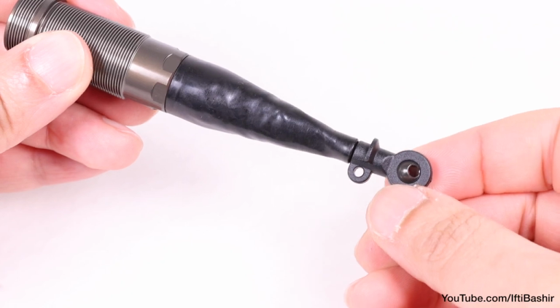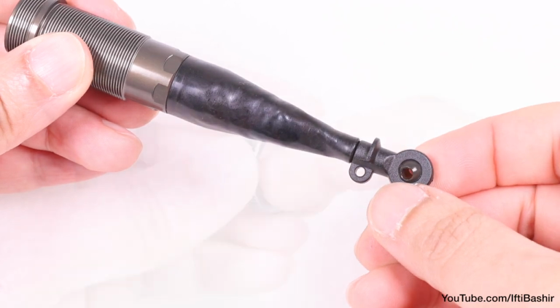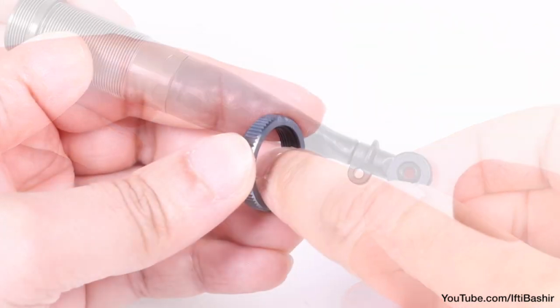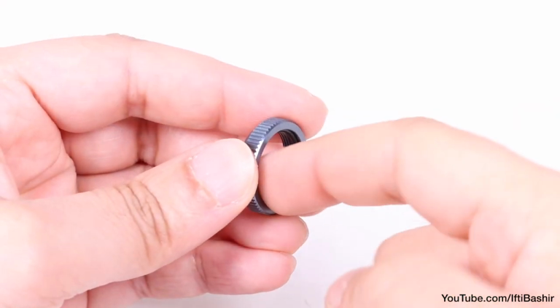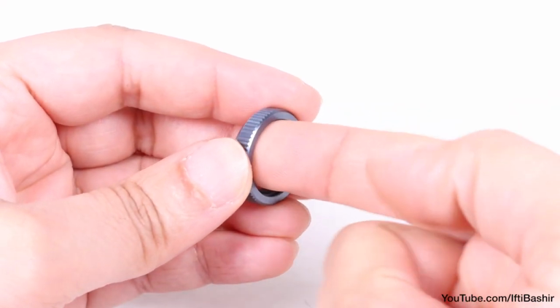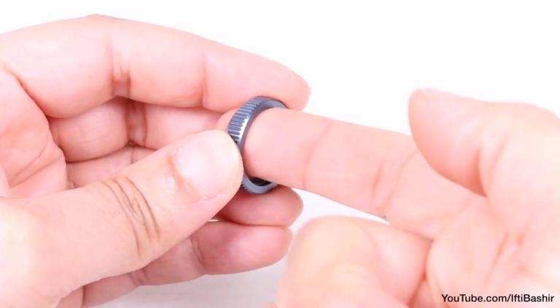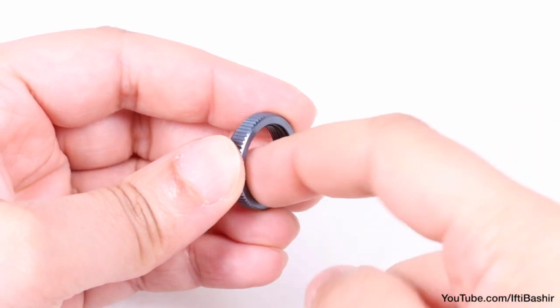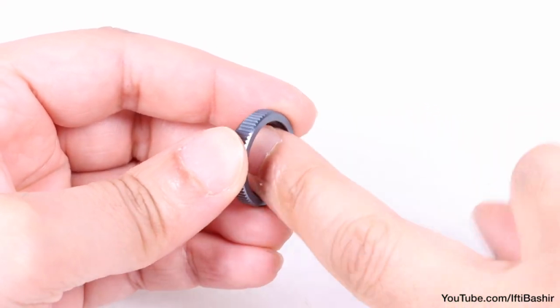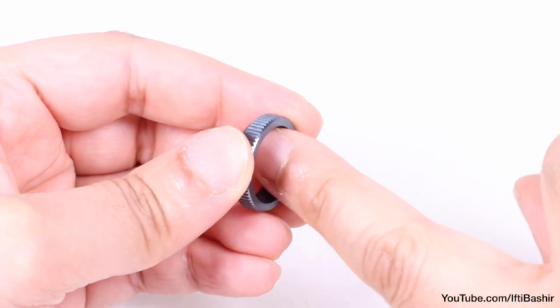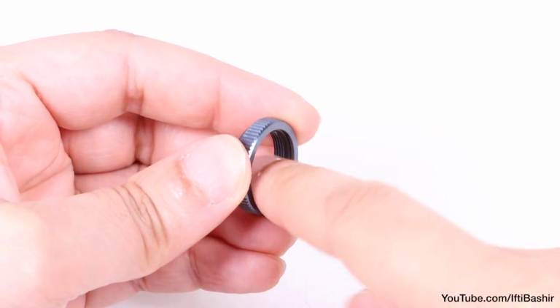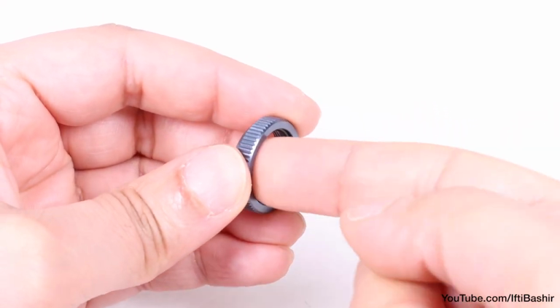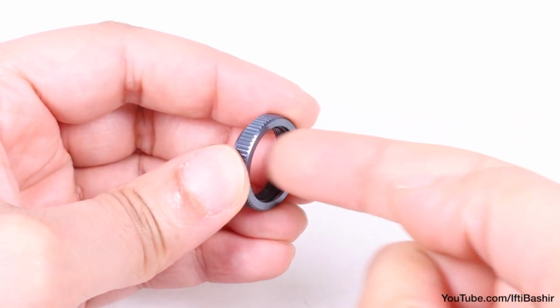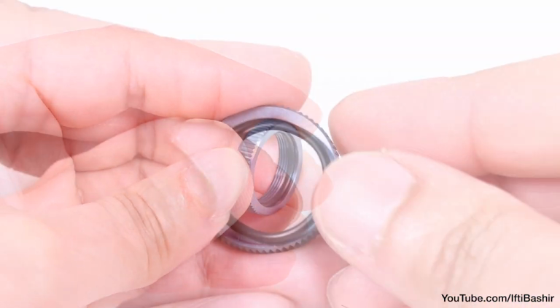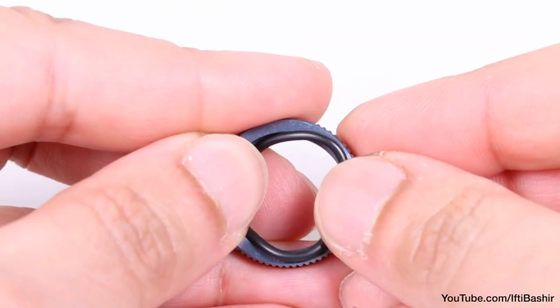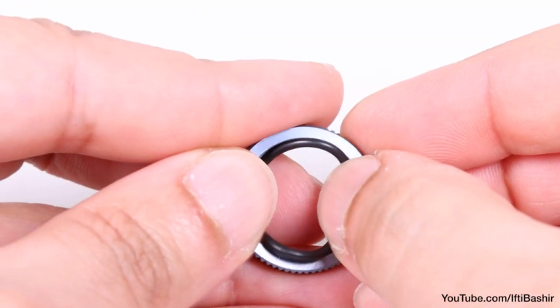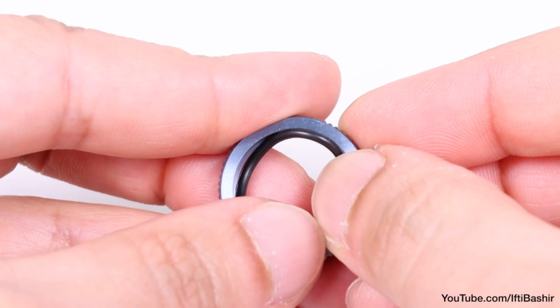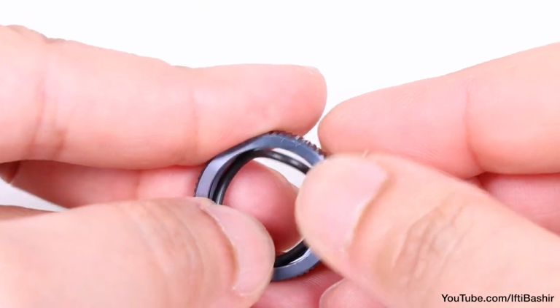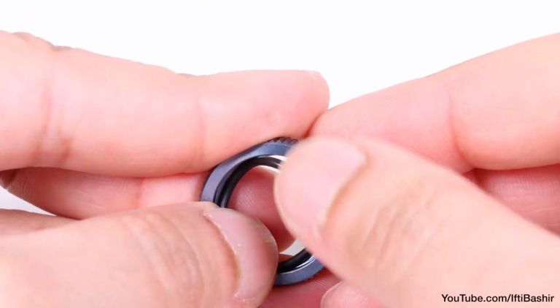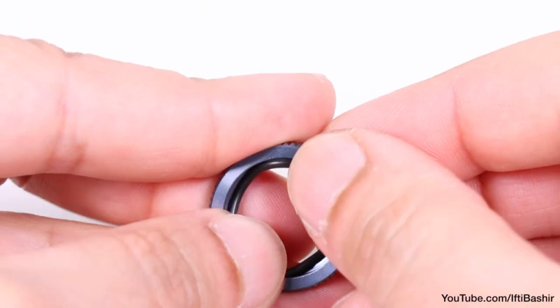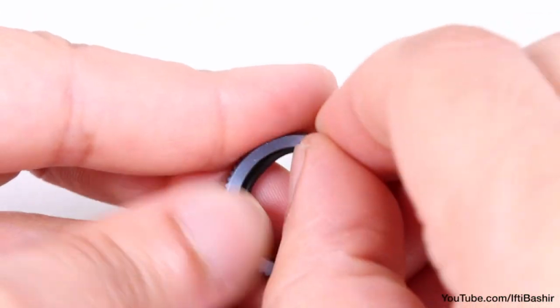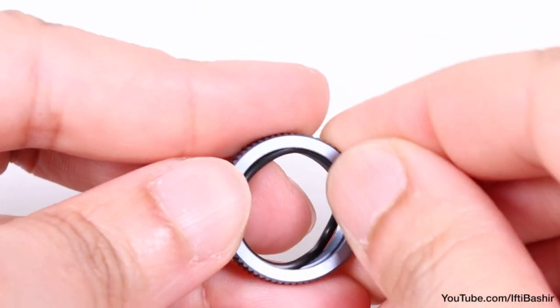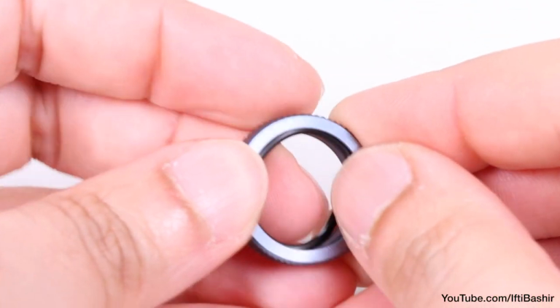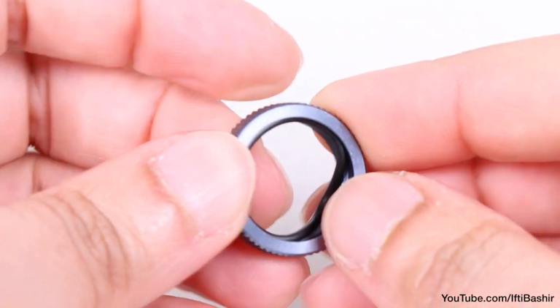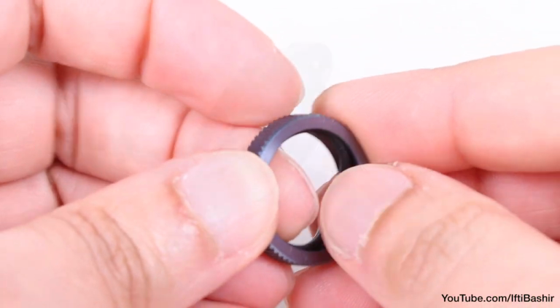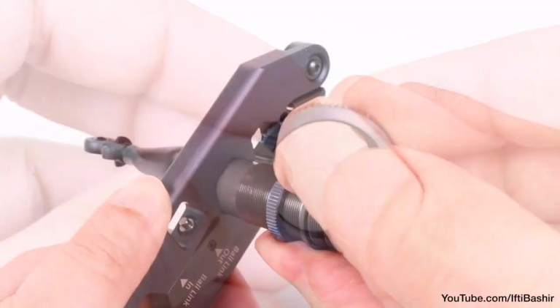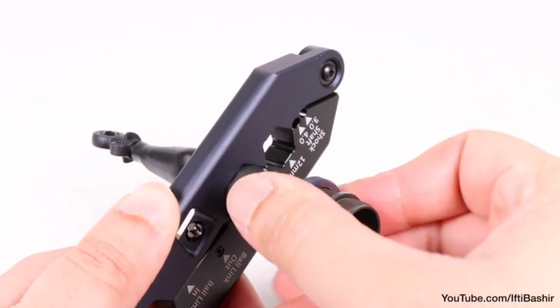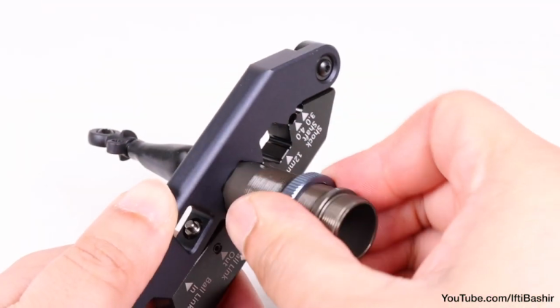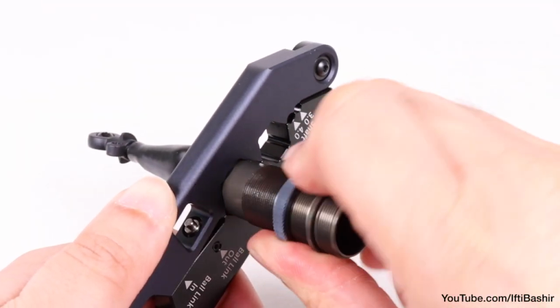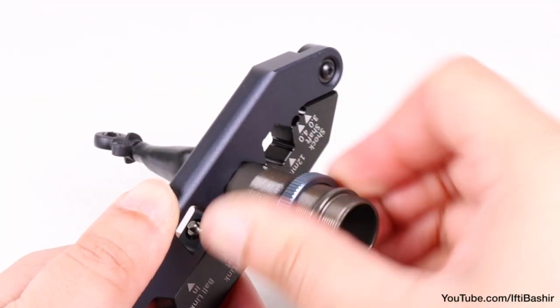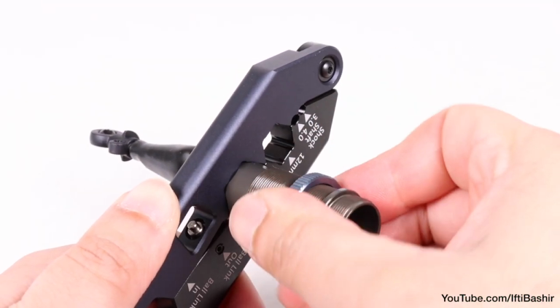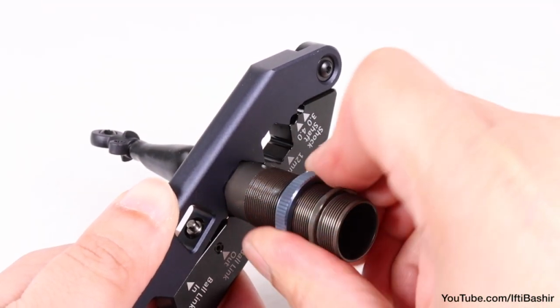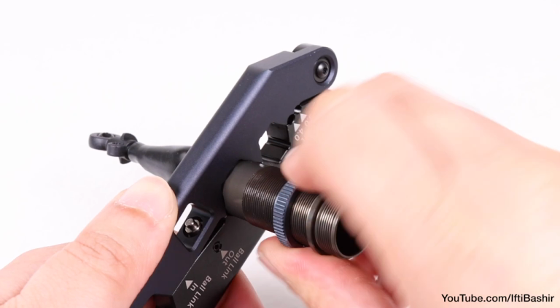Finally, we can install the shock collar. Apply some grease to the collar and it'll go on much easier. Pop in an o-ring into the groove and go ahead and screw it onto the shock body.